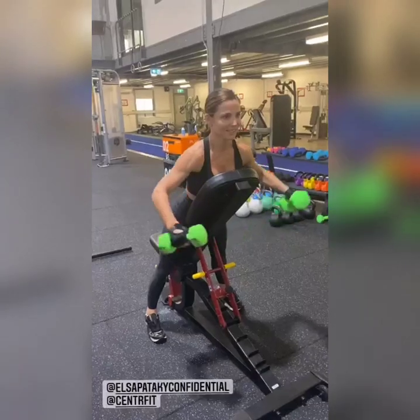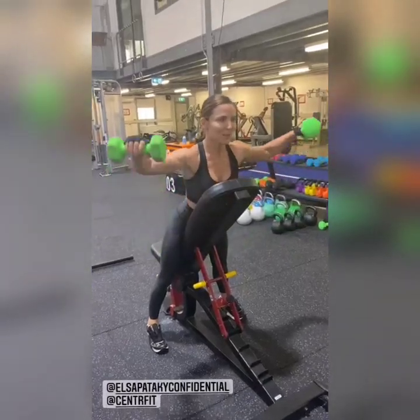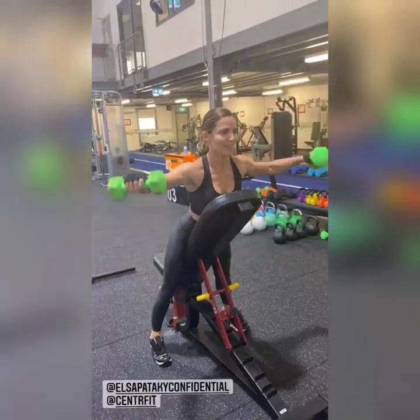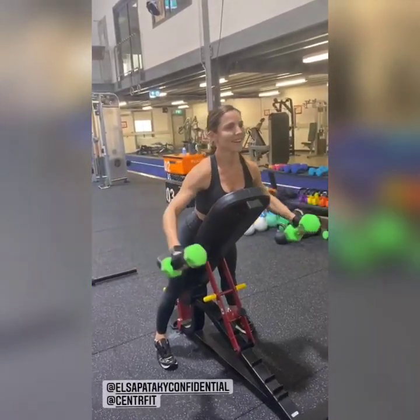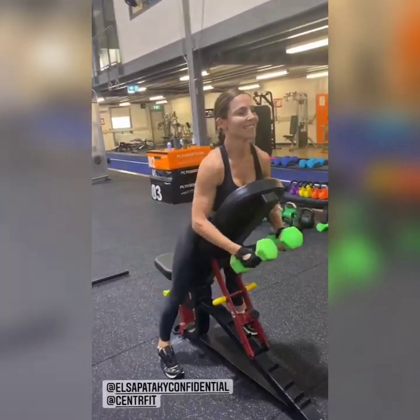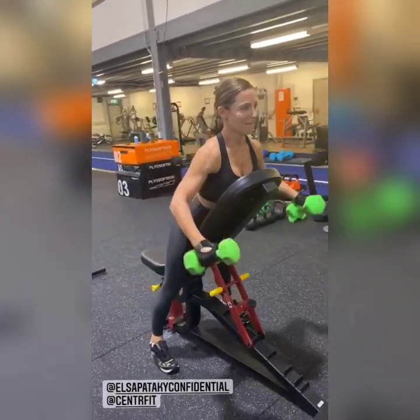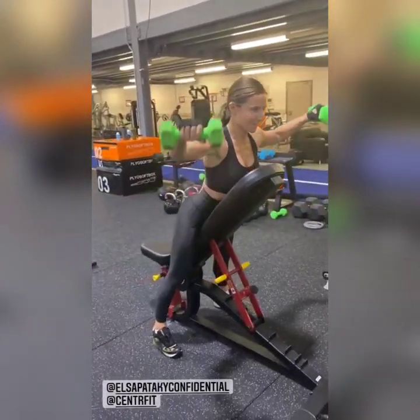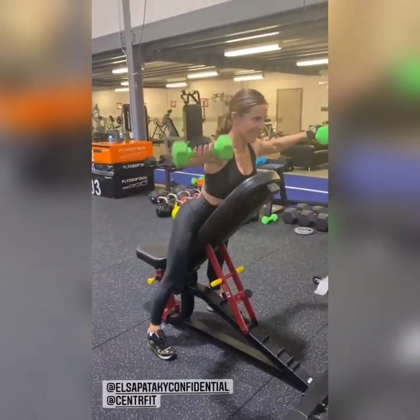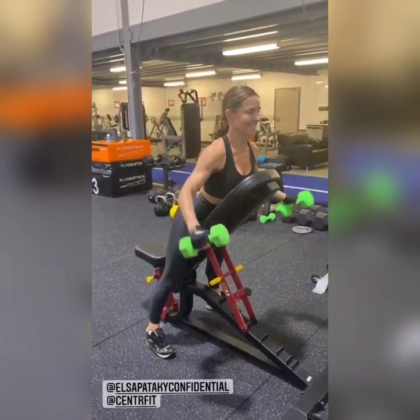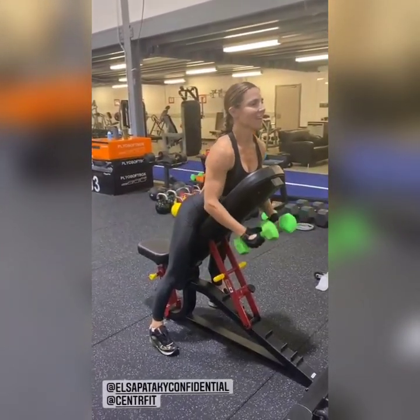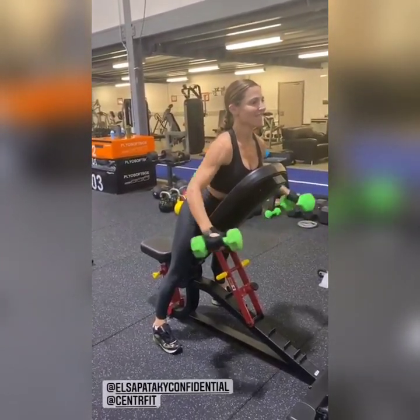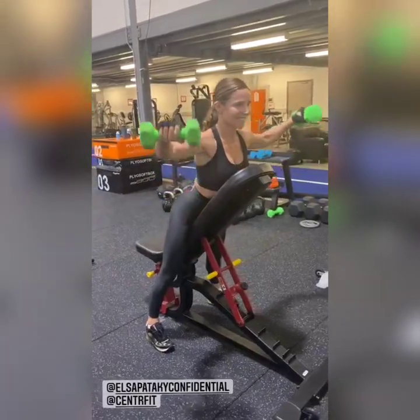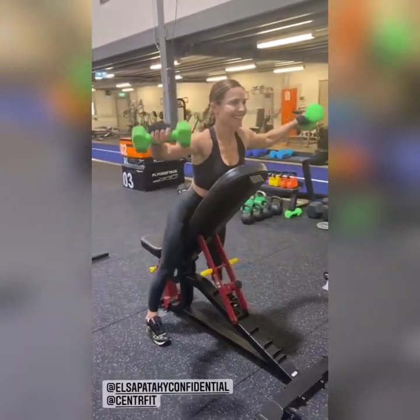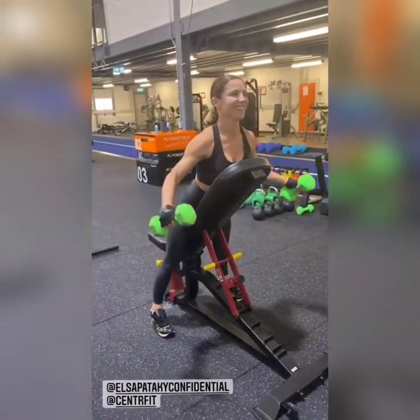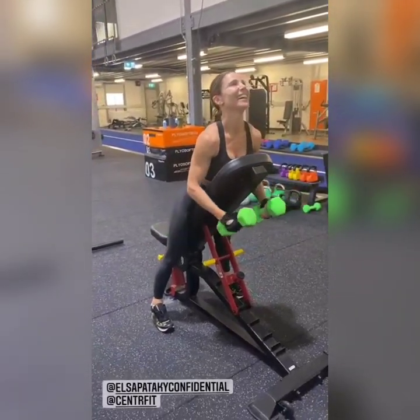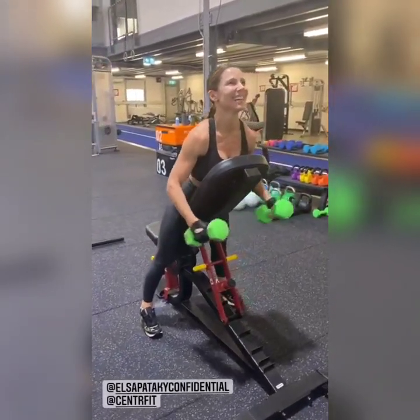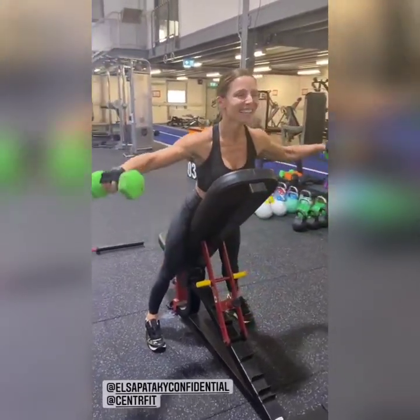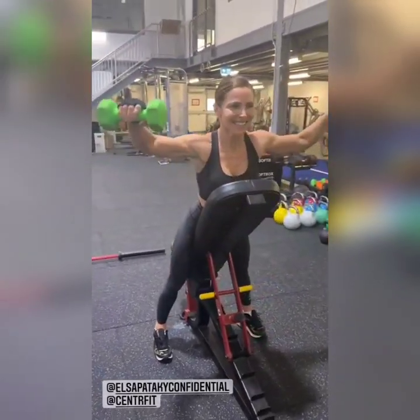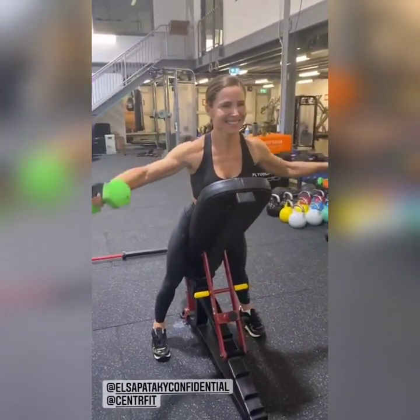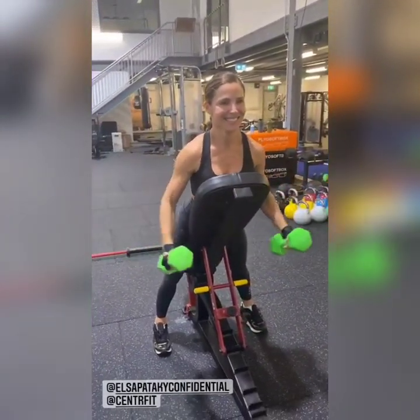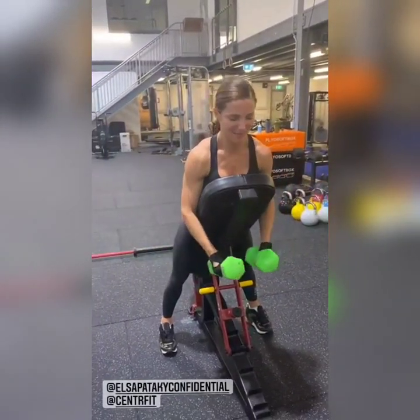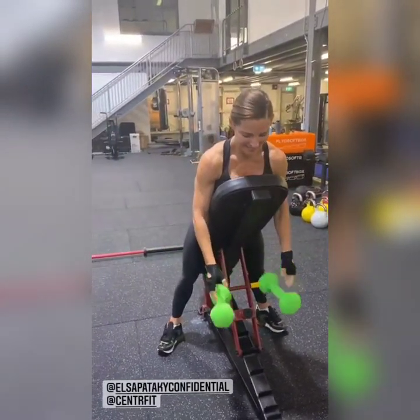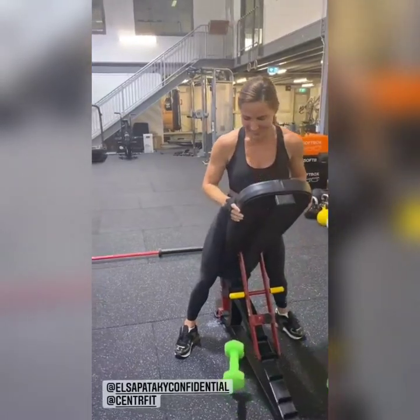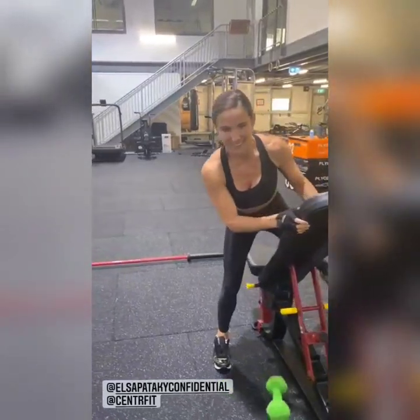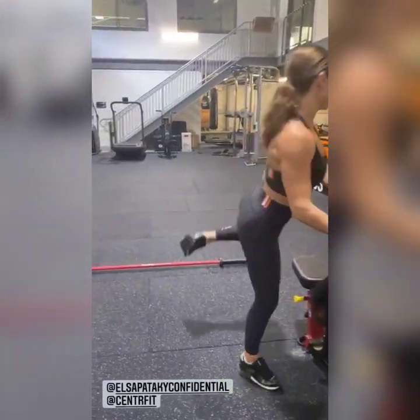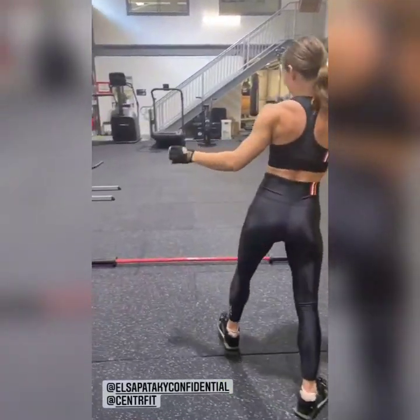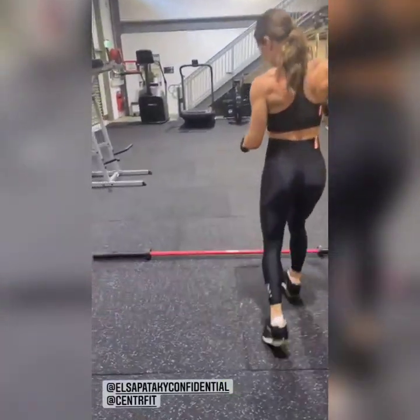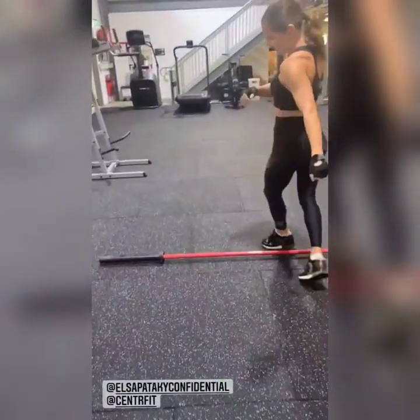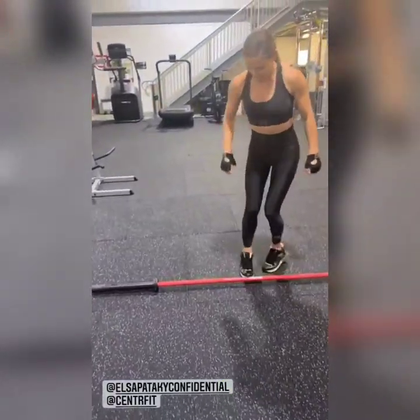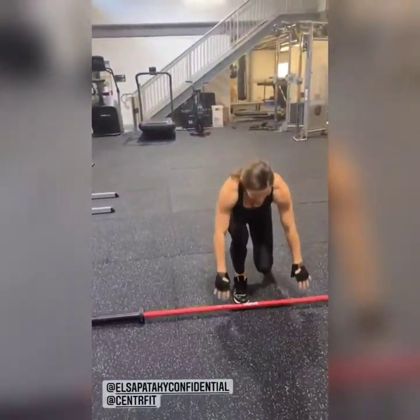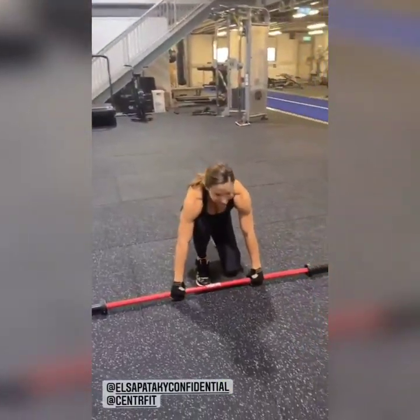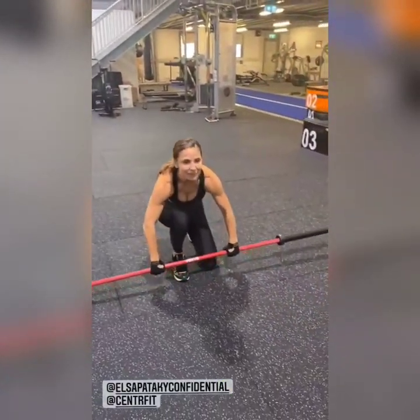There is a new big dog in town. Drop it, drop it — let's go, upright rows! Let's go, you're here, you're here, there you go.